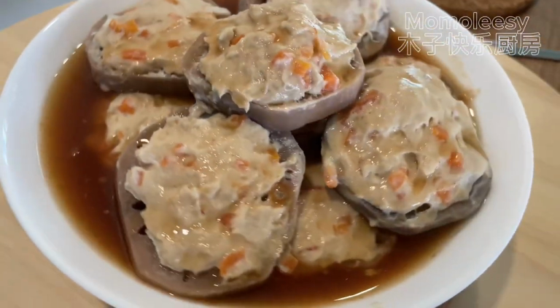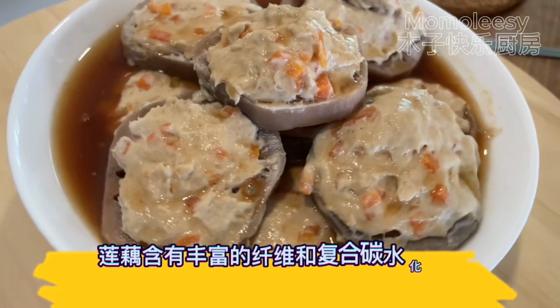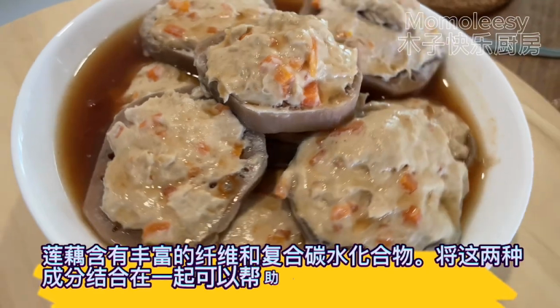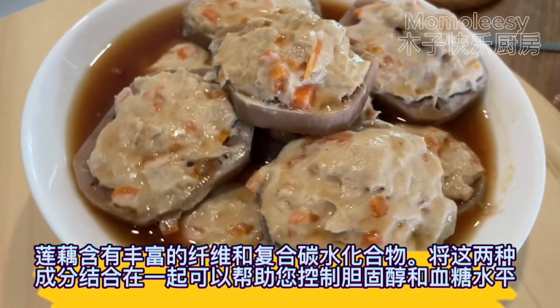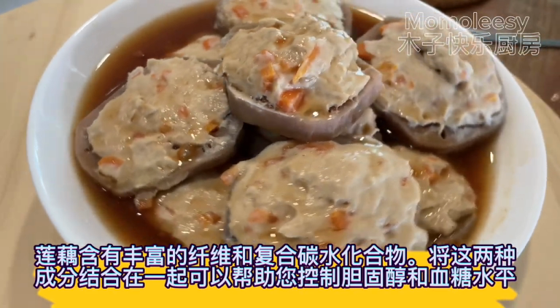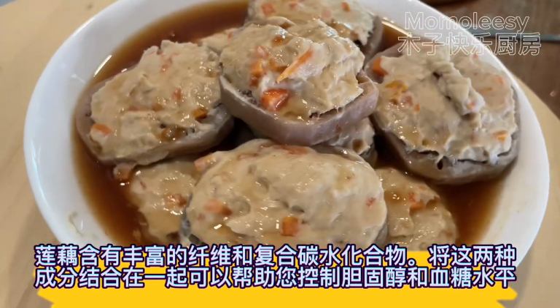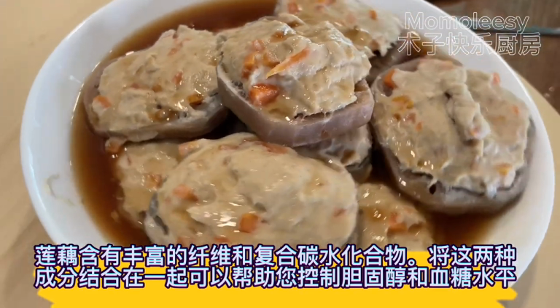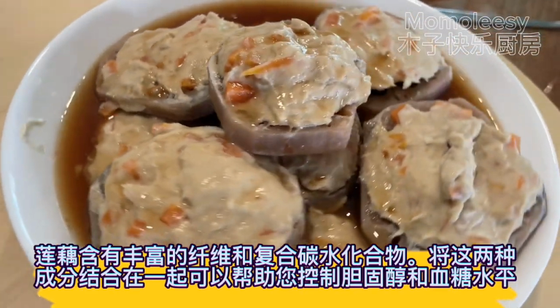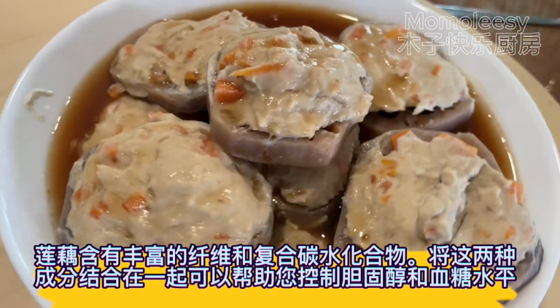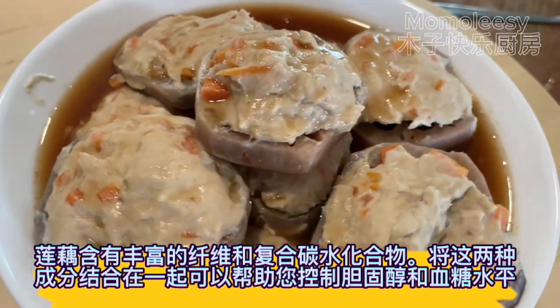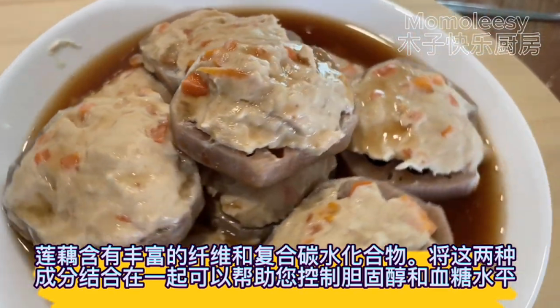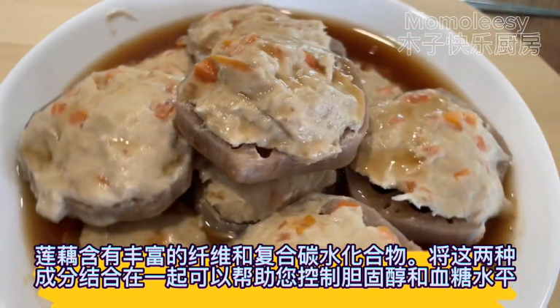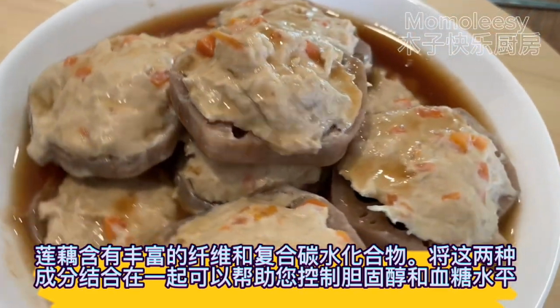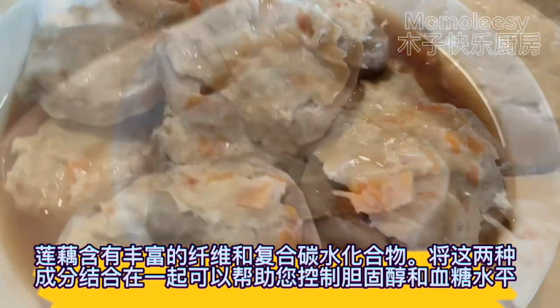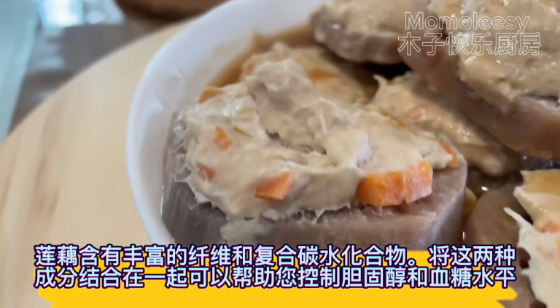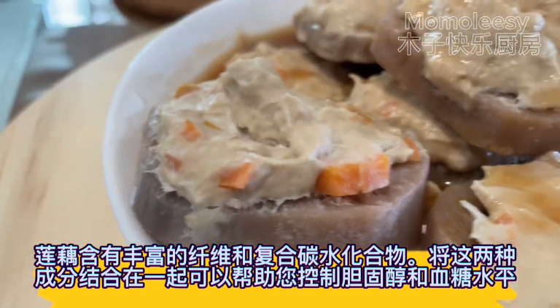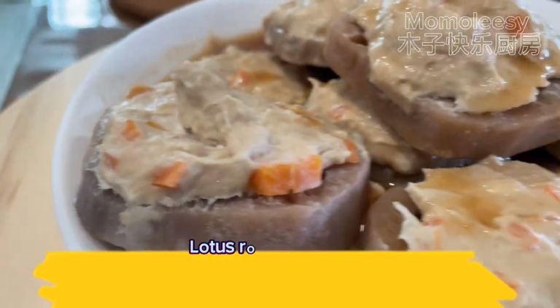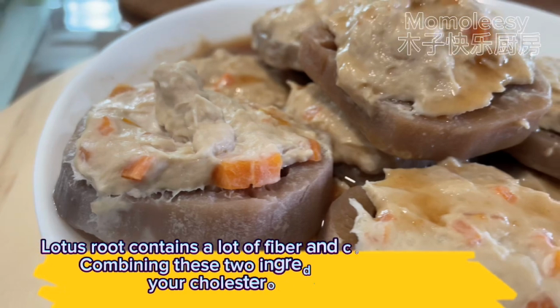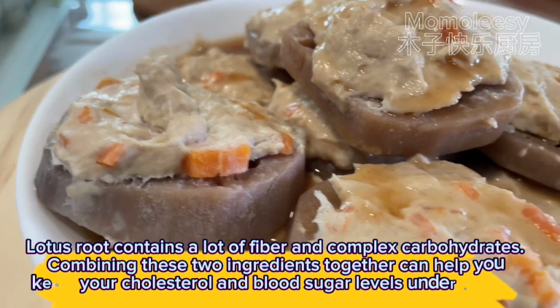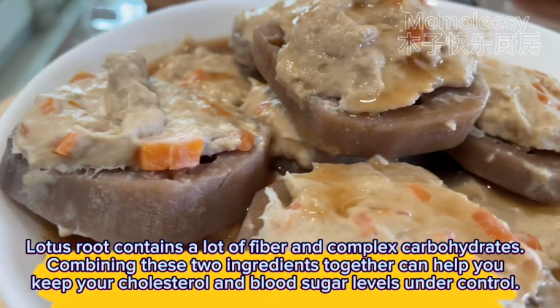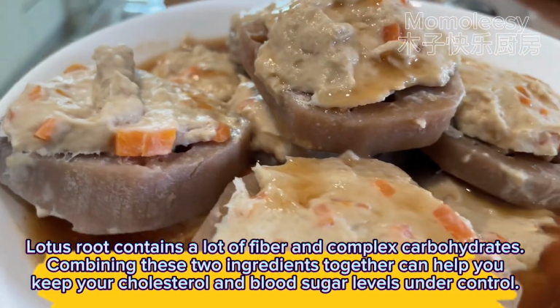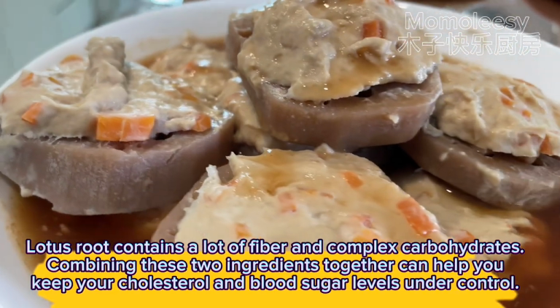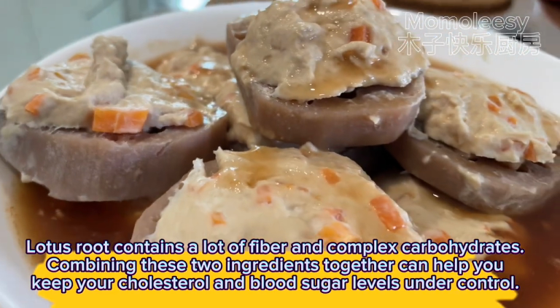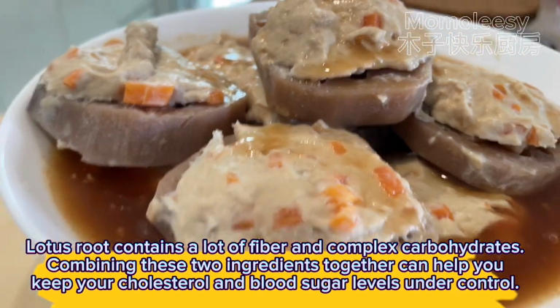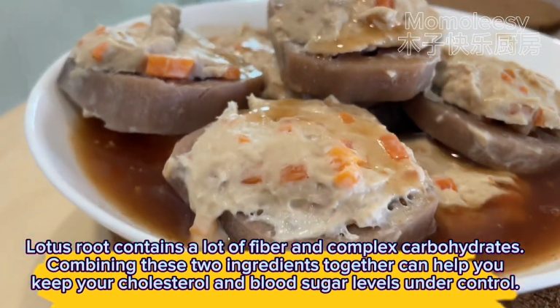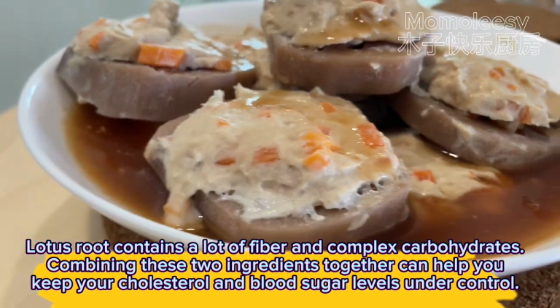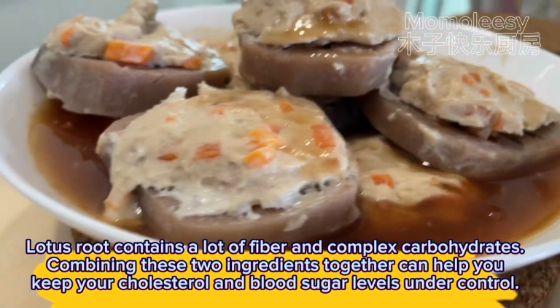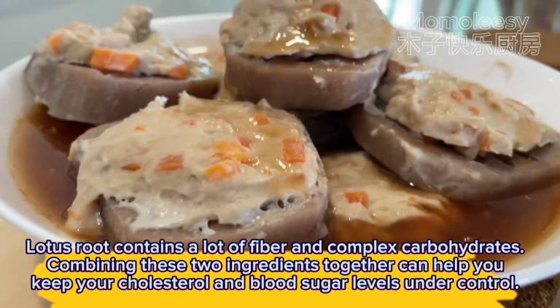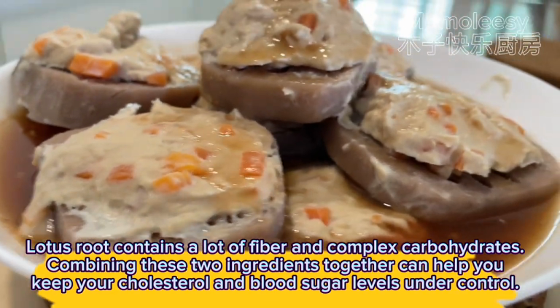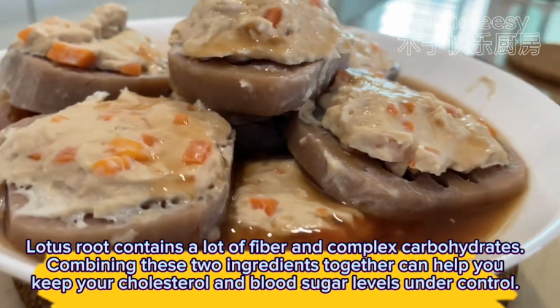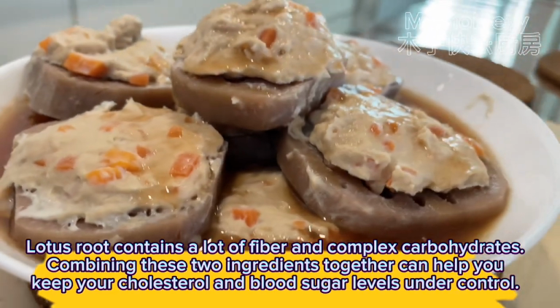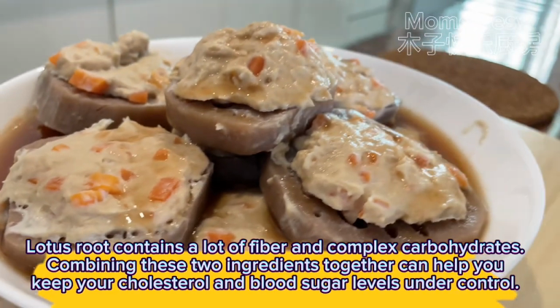Lotus root contains a lot of fiber and complex carbohydrates. Combining these two ingredients together can help you keep your cholesterol and blood sugar levels under control.